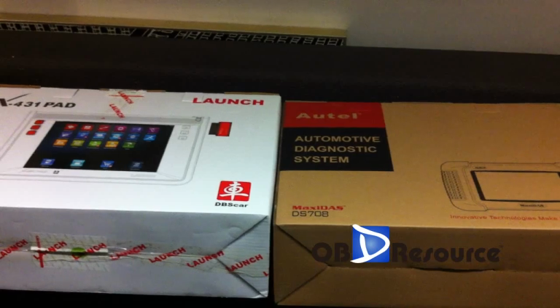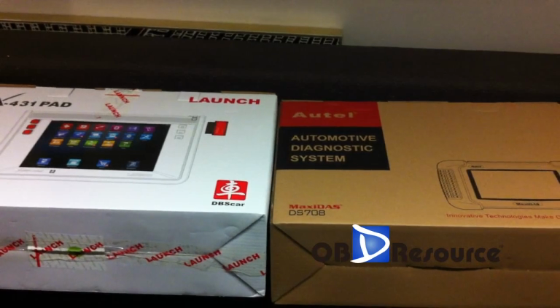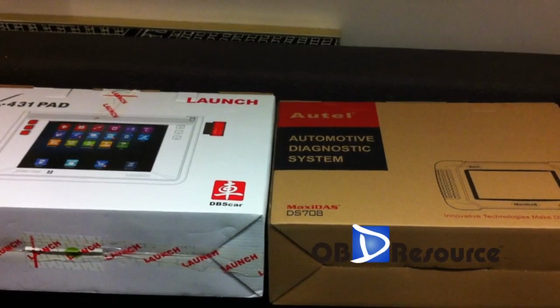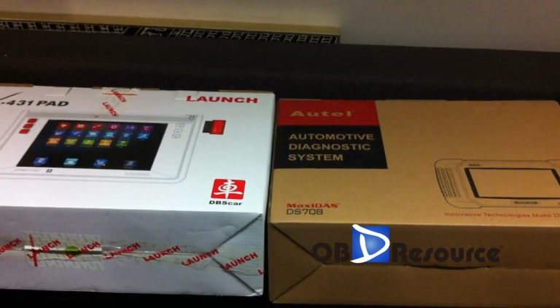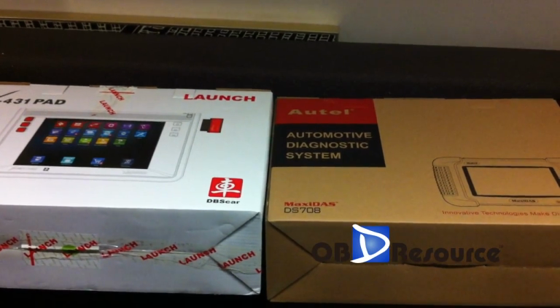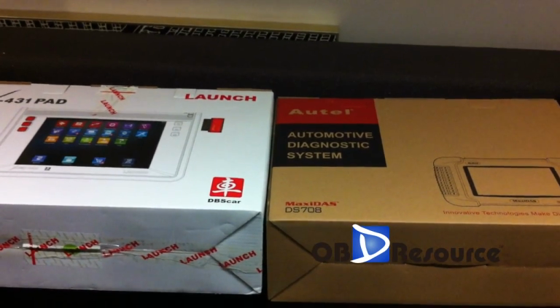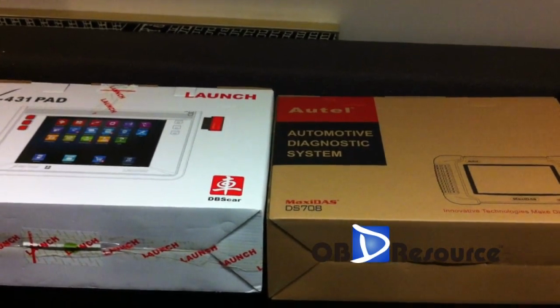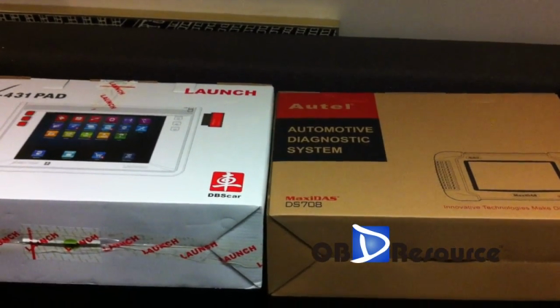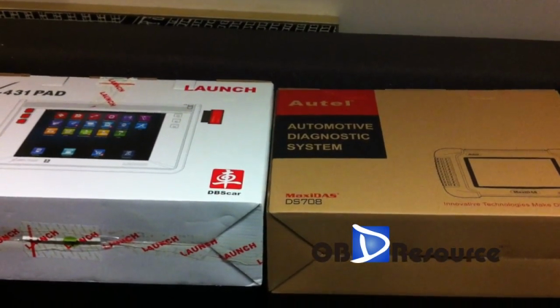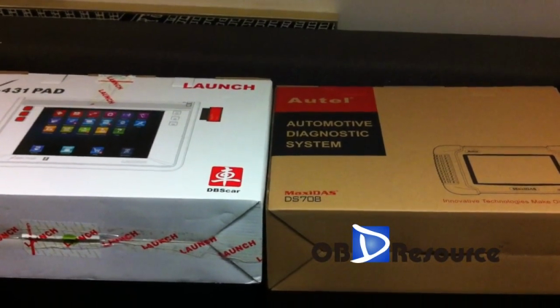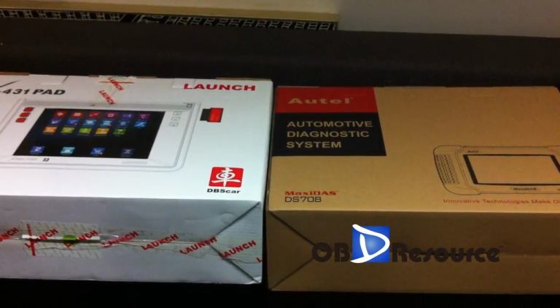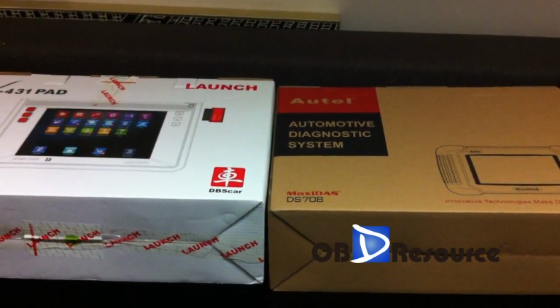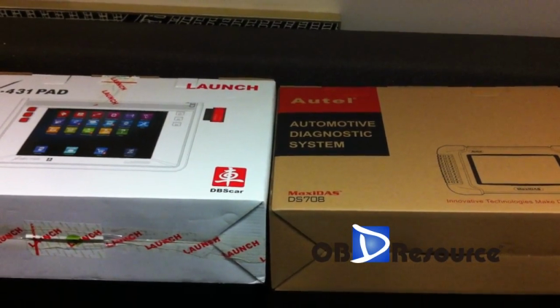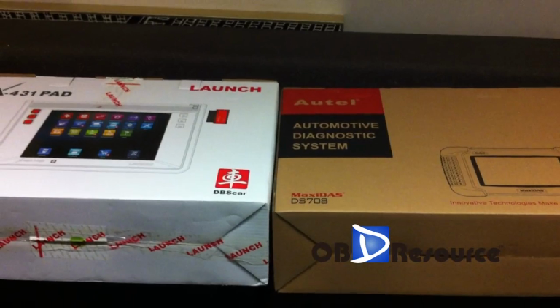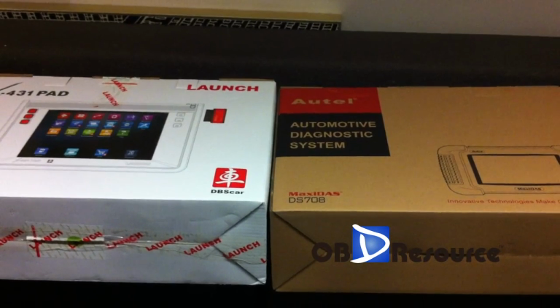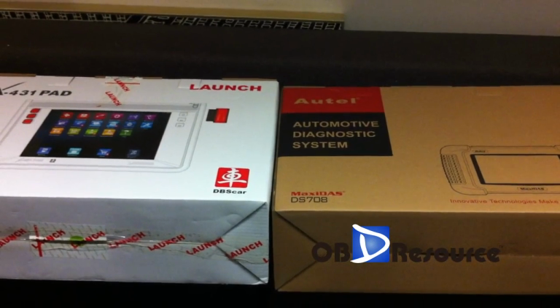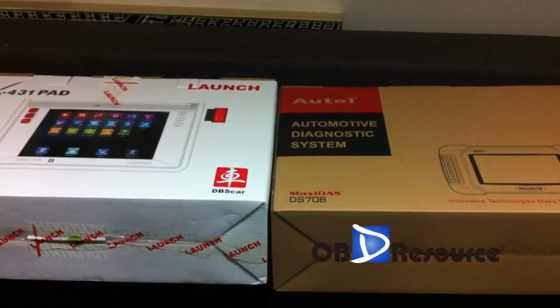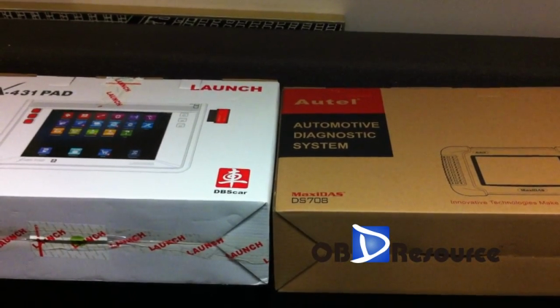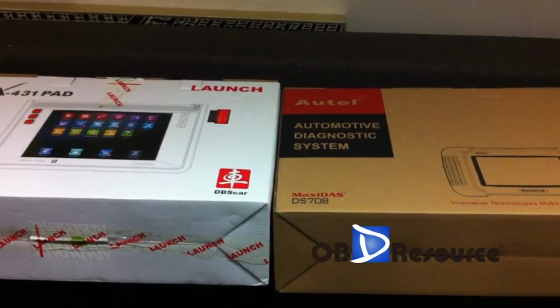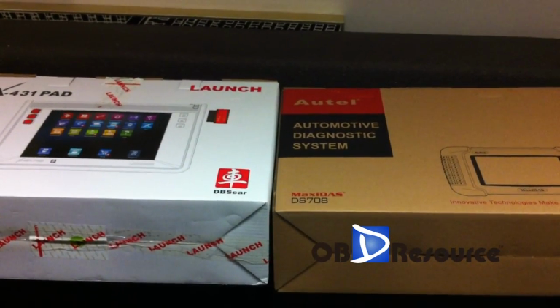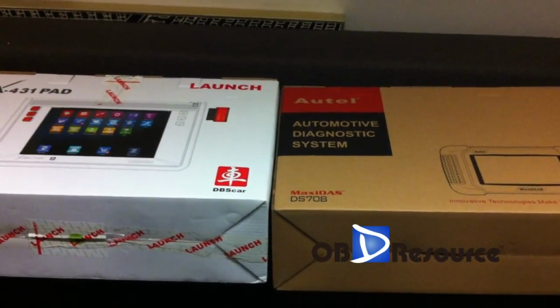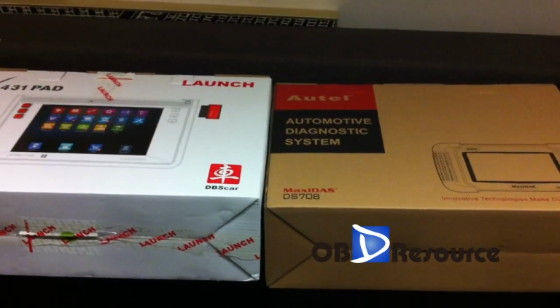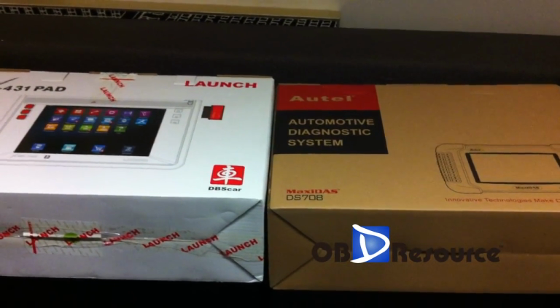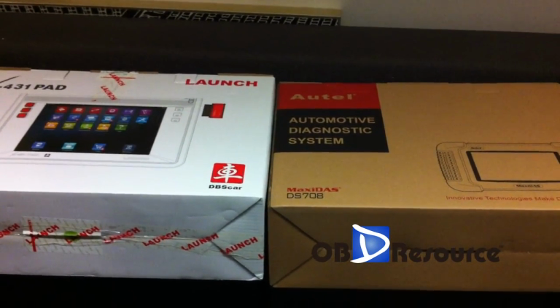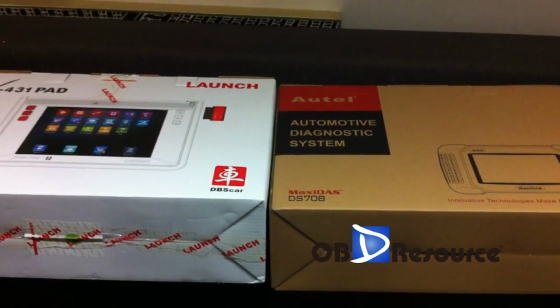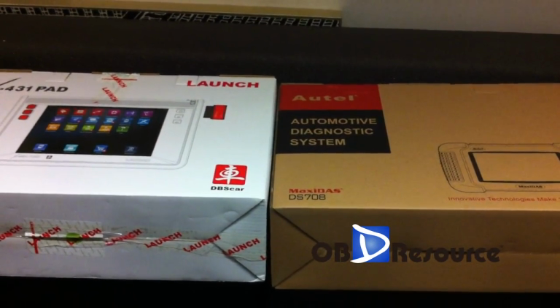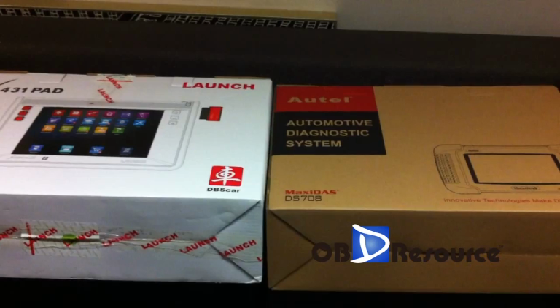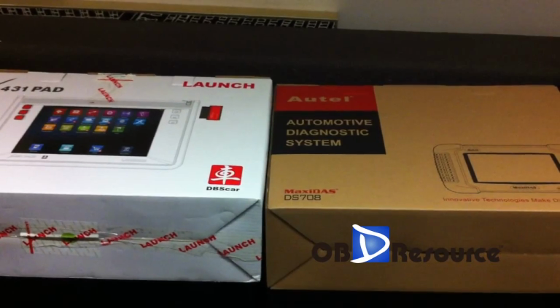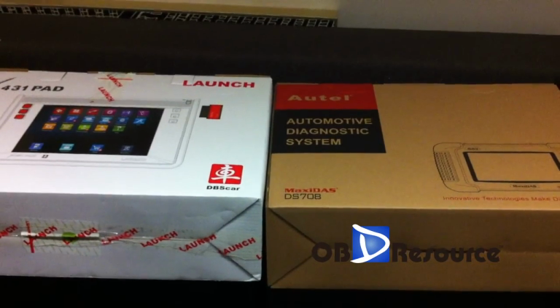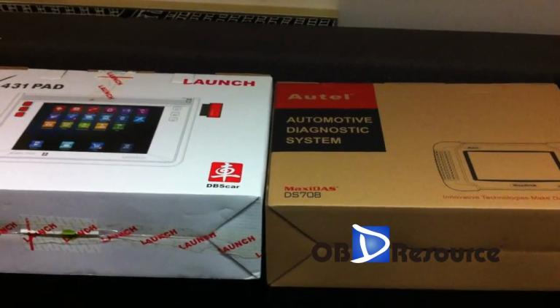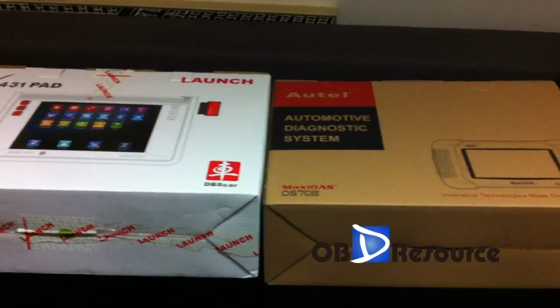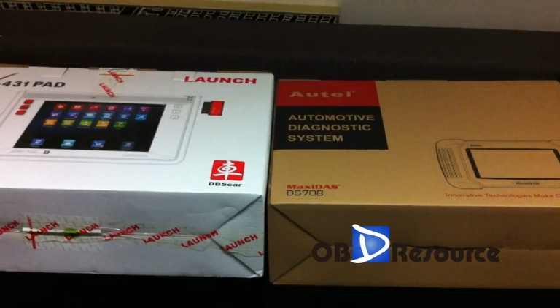Hi everyone. Today we will make a video comparison between the X431 PAD and the MaxiDAS 708.